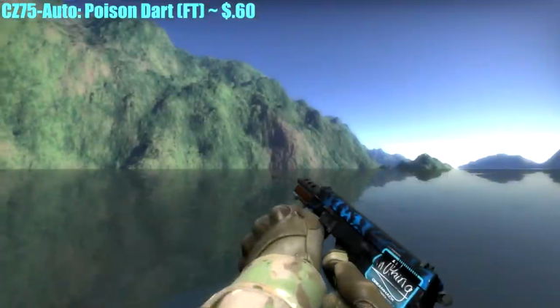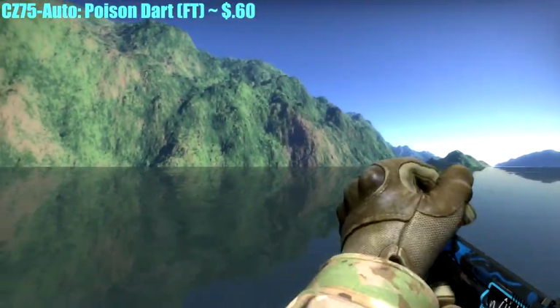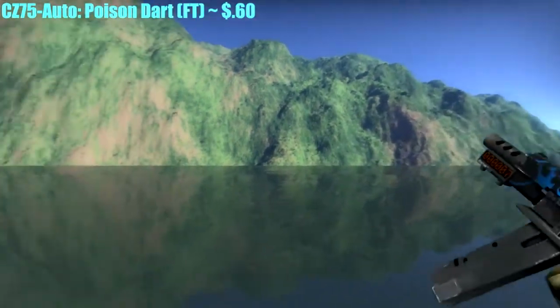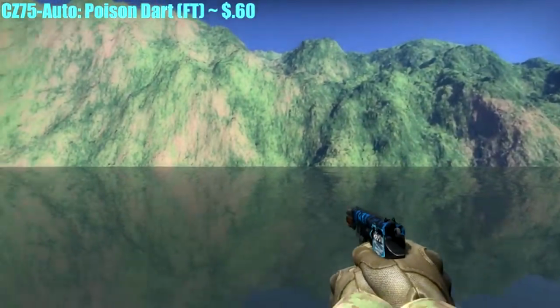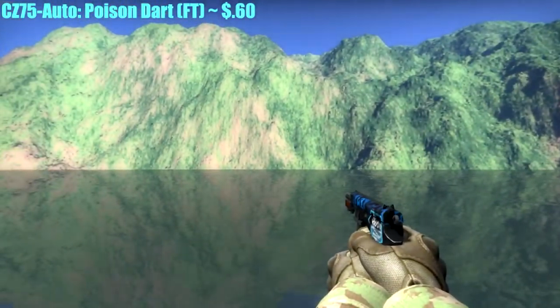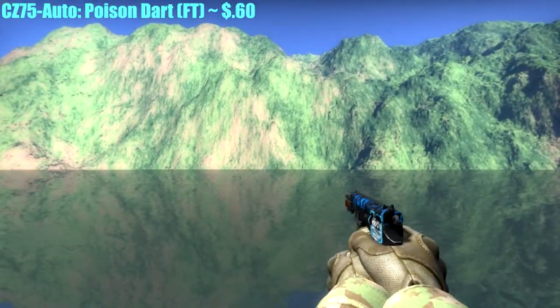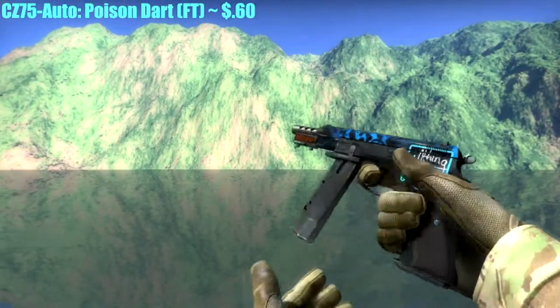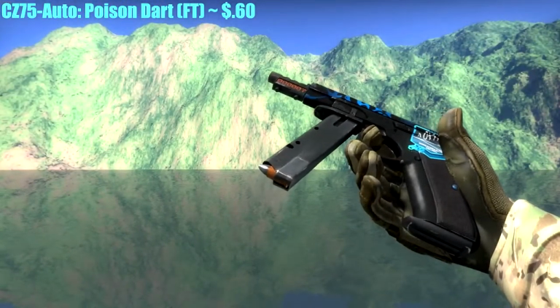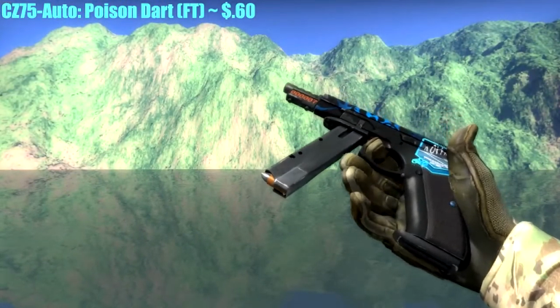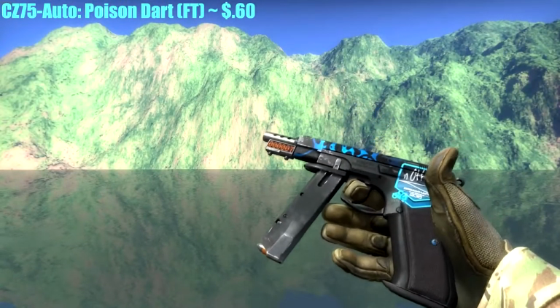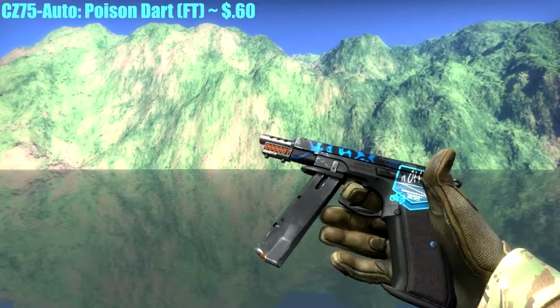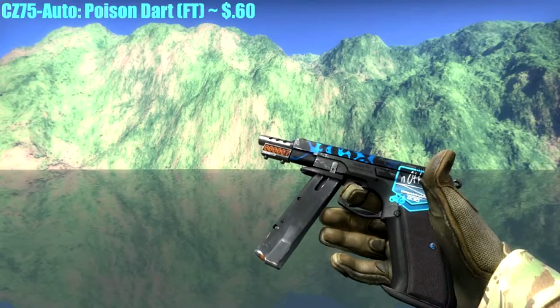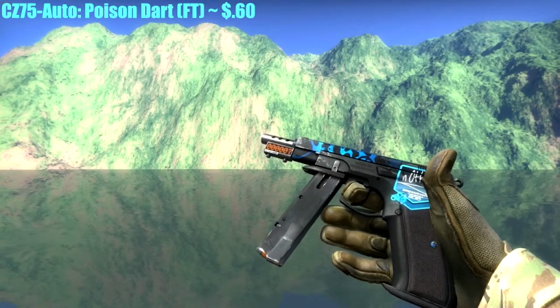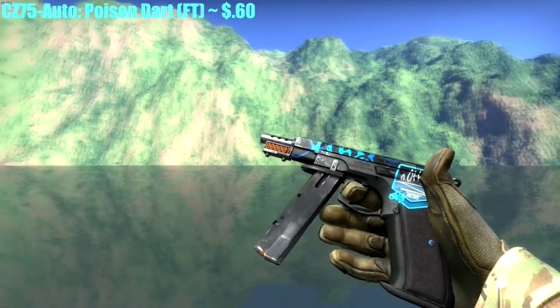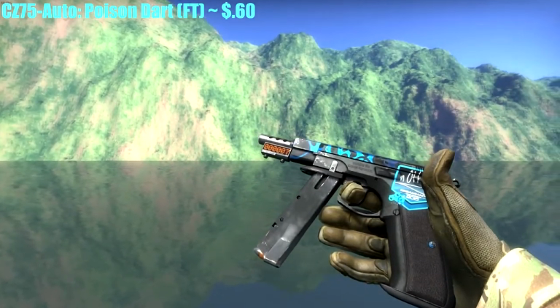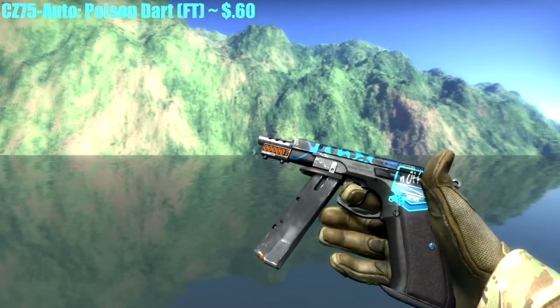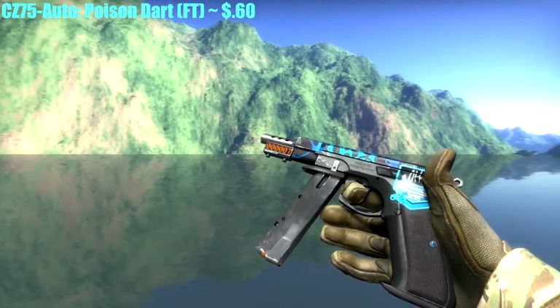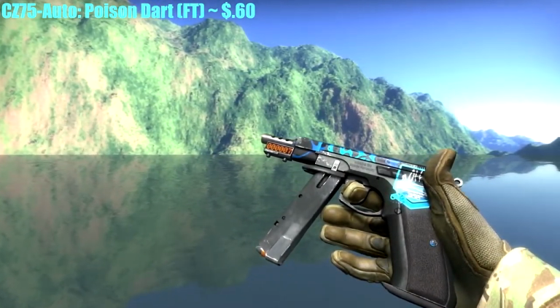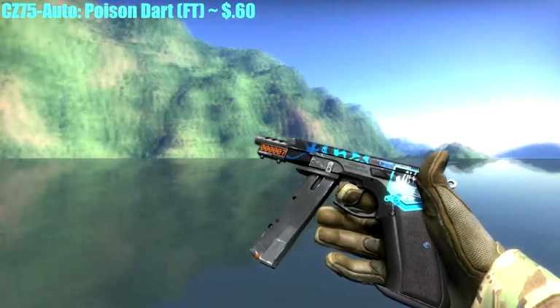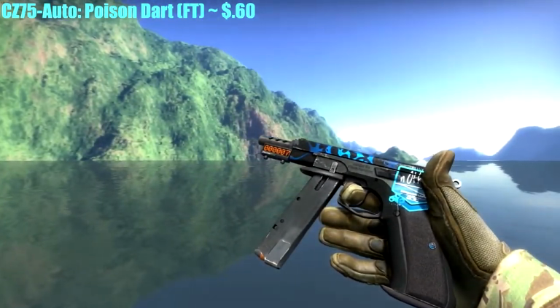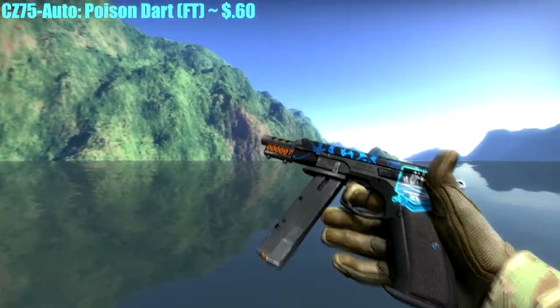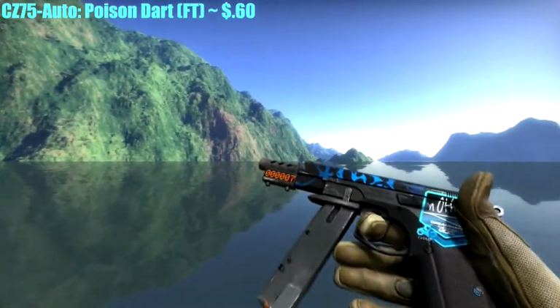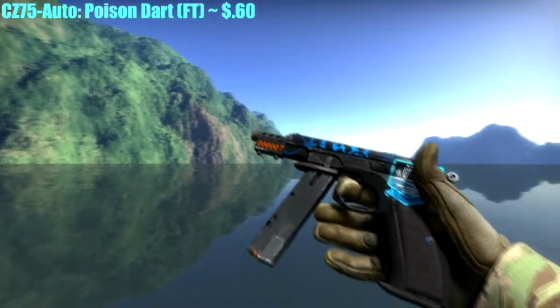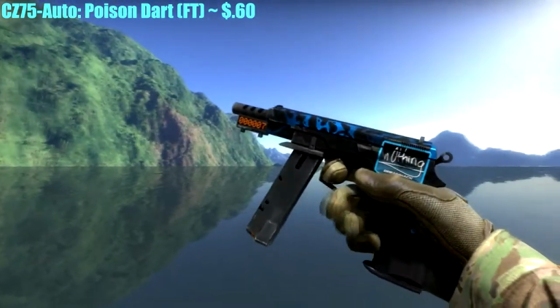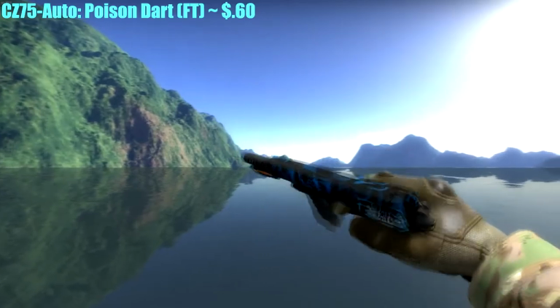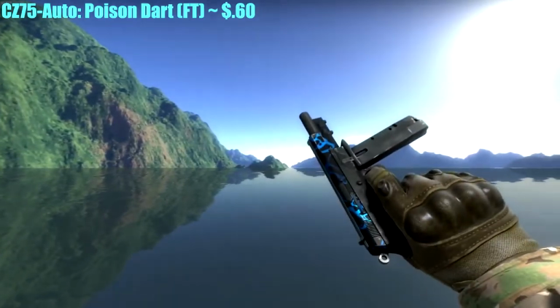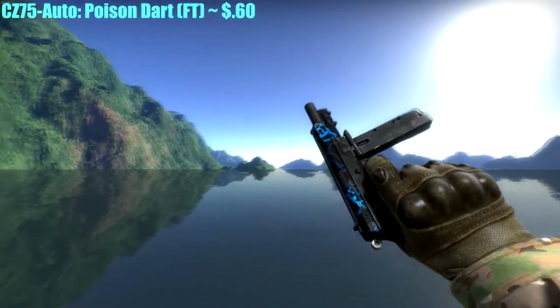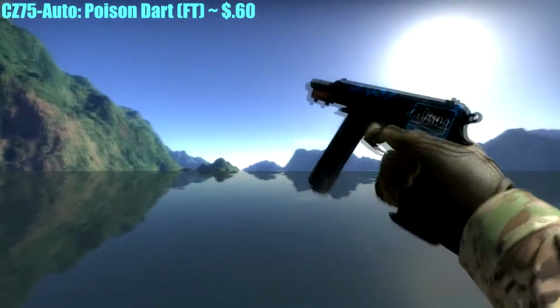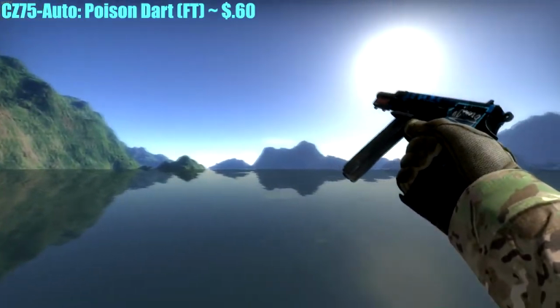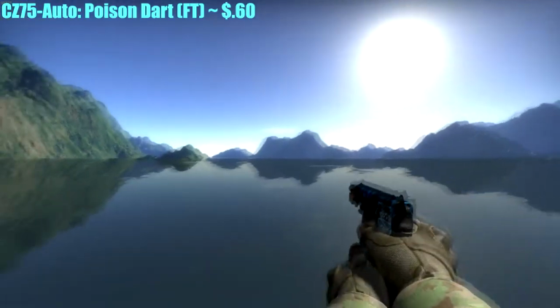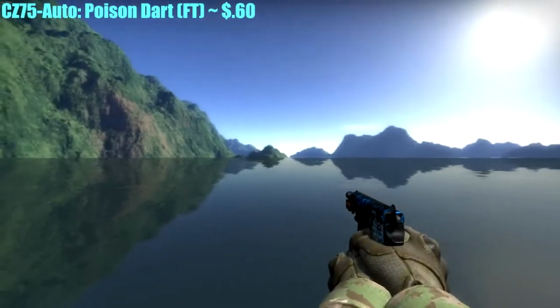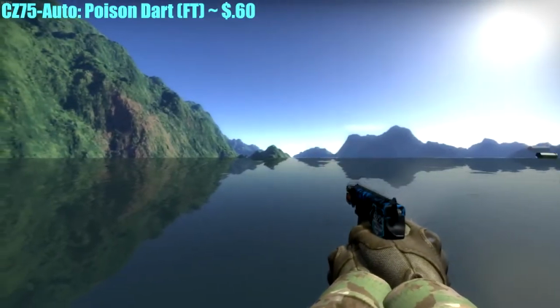For the CZ75-Auto, I had to go with the Poison Dart. This is actually Field-Tested and was only $0.60, but it is StatTrak — you can't get better than that. It has a nice camo on the top and it looks great in-game.